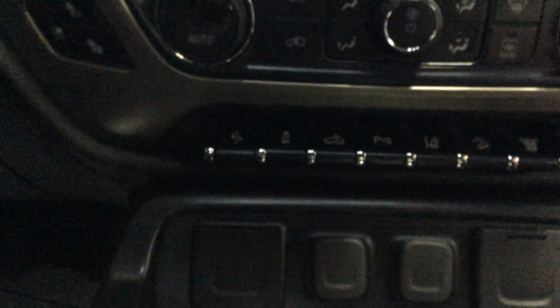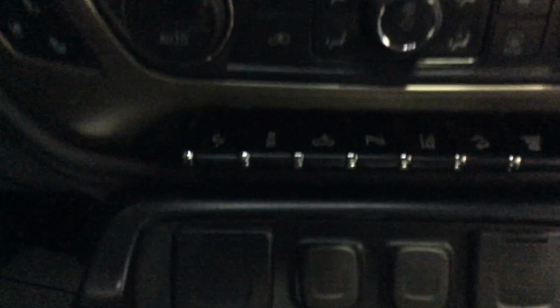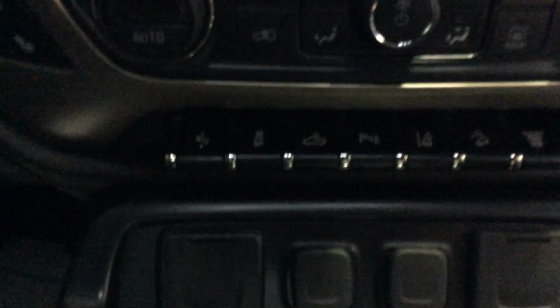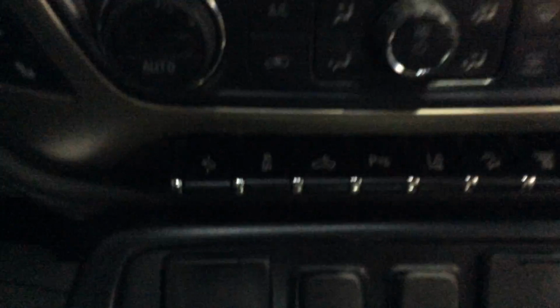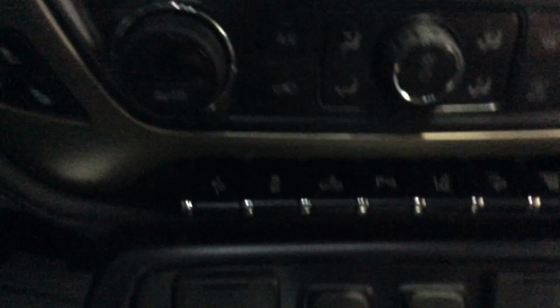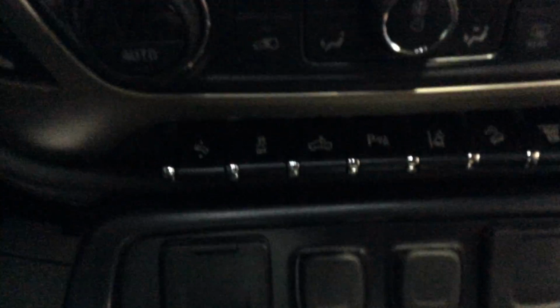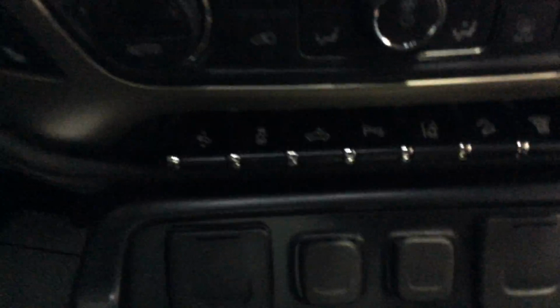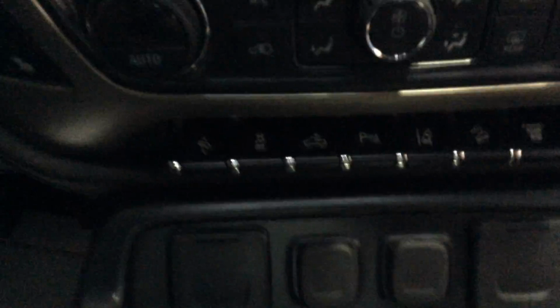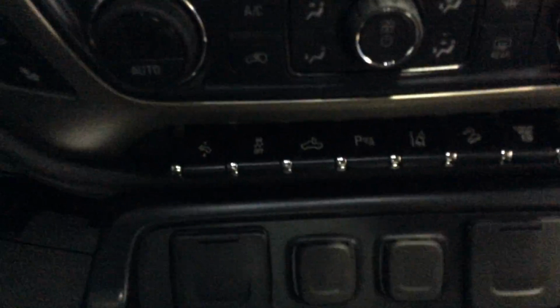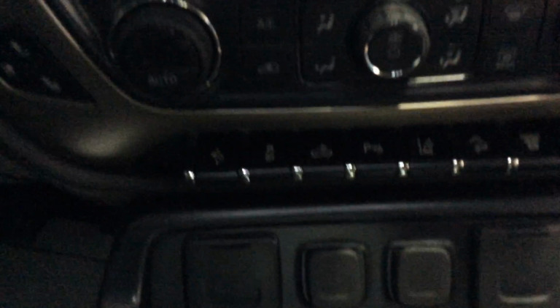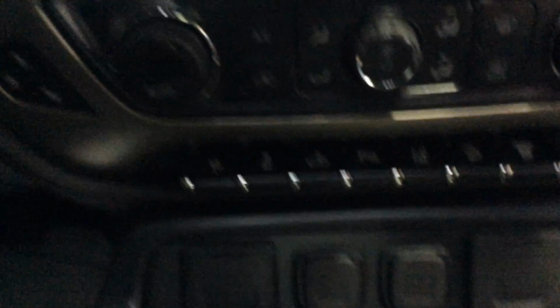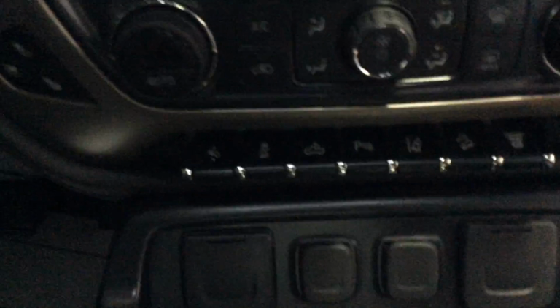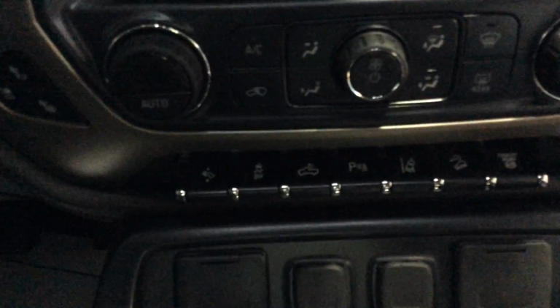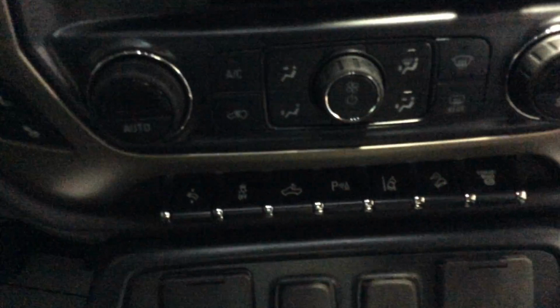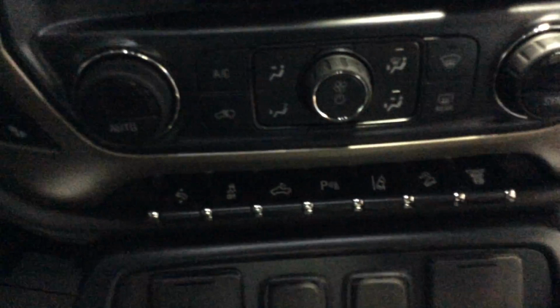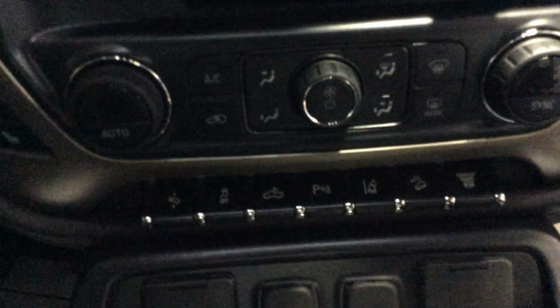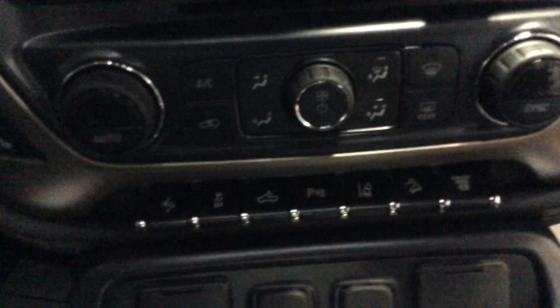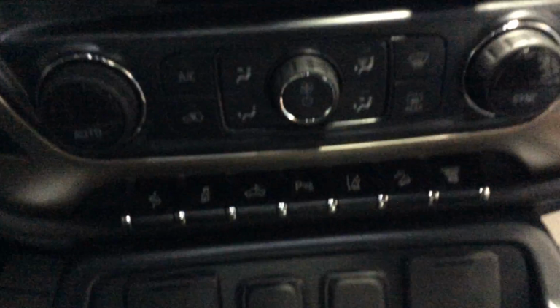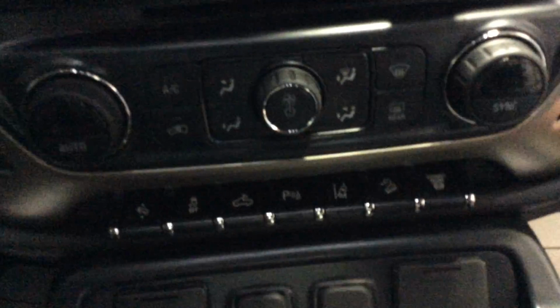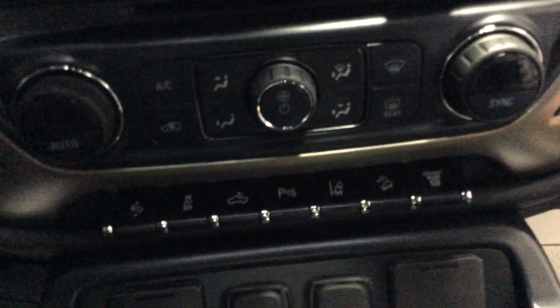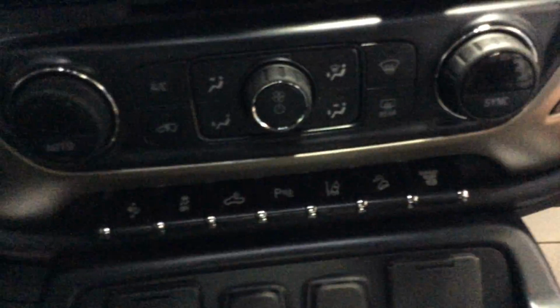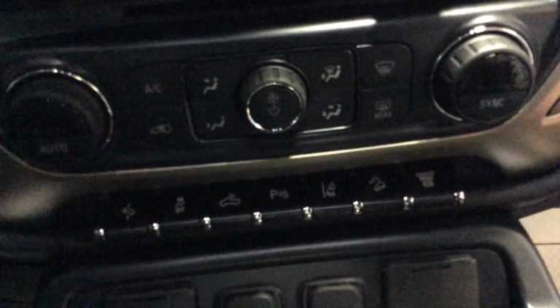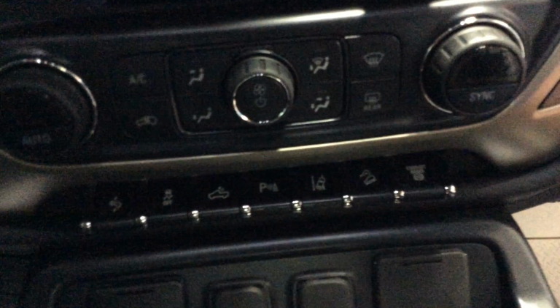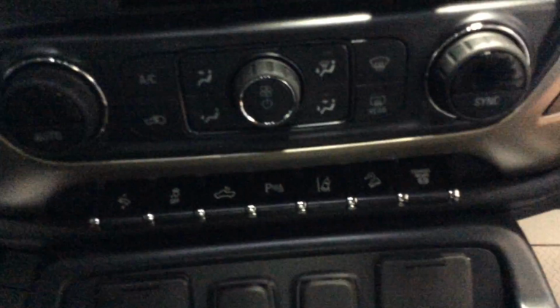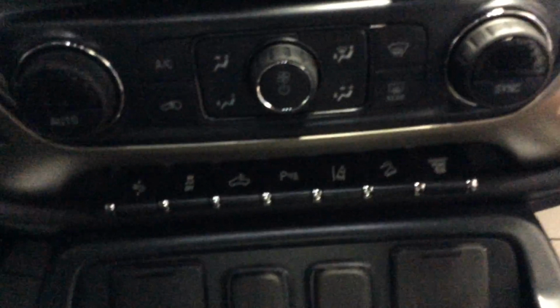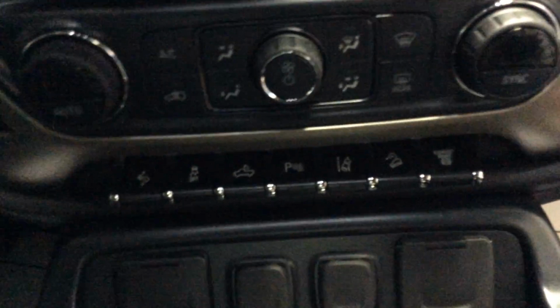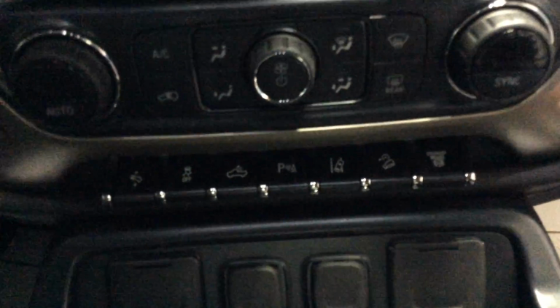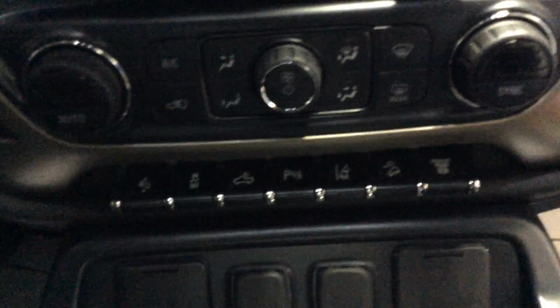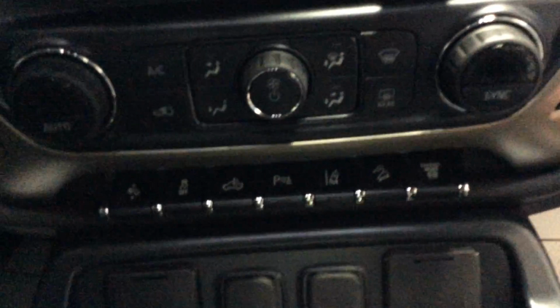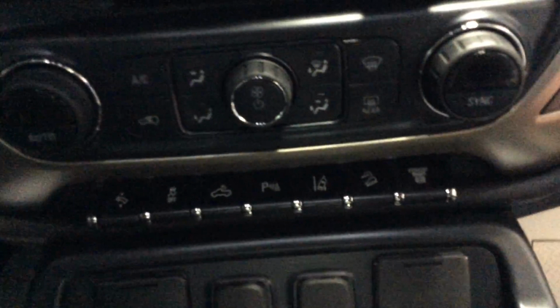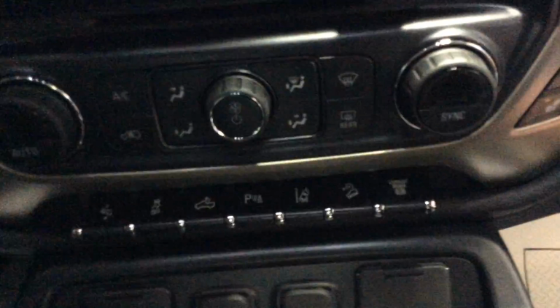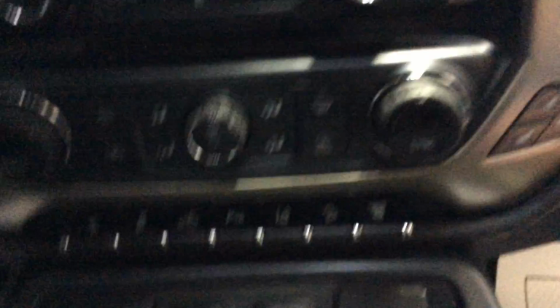As far as adjustments, you've got the pedal adjustment, the traction control, the rear cargo light, the park assist, lane departure warning, hill descent control, and exhaust brake. Of course, being the Duramax, you can use the exhaust like a jake brake.